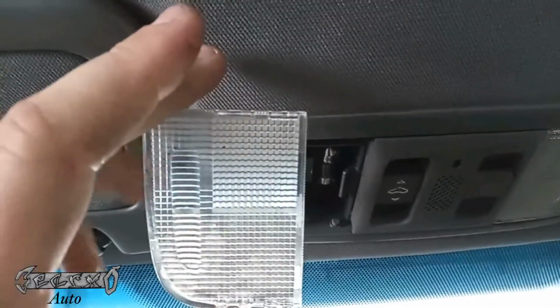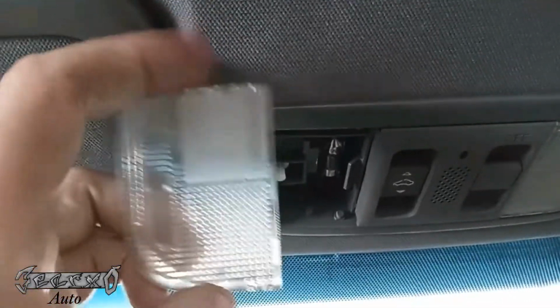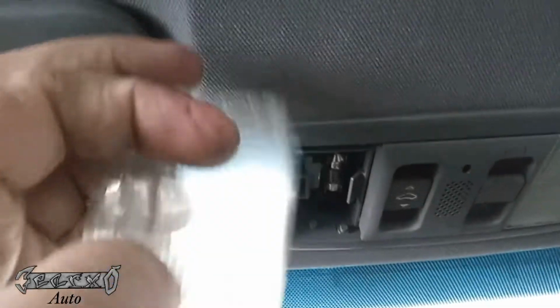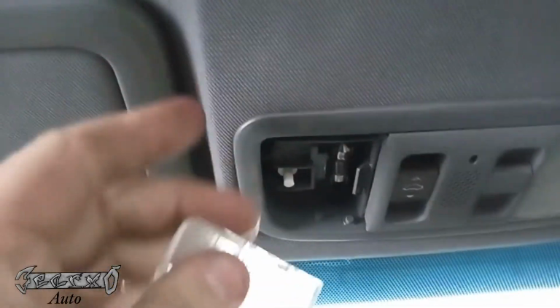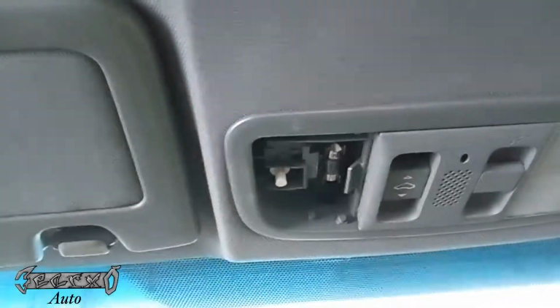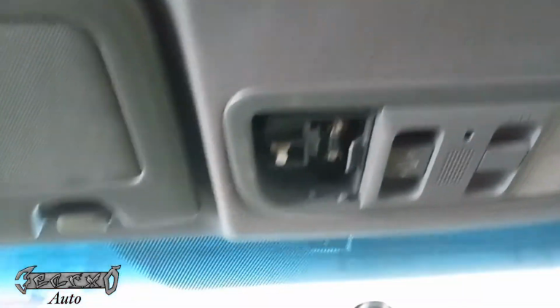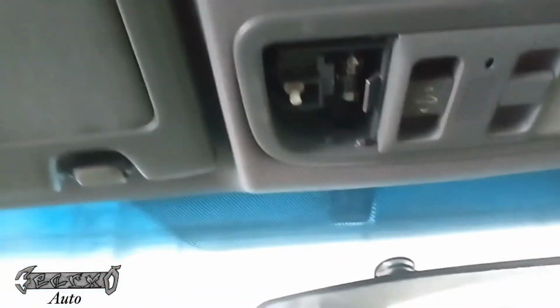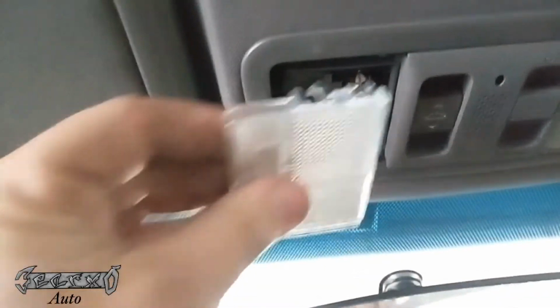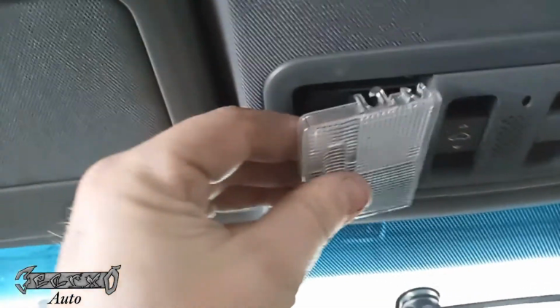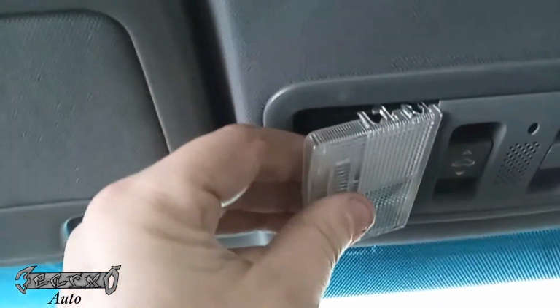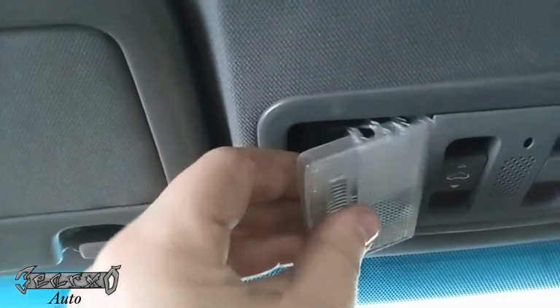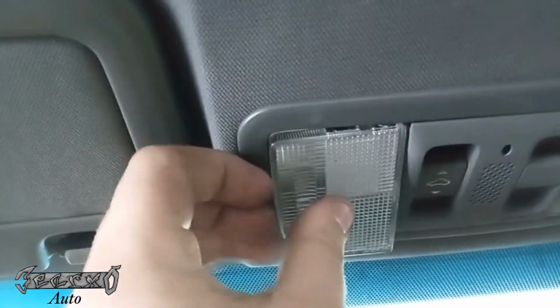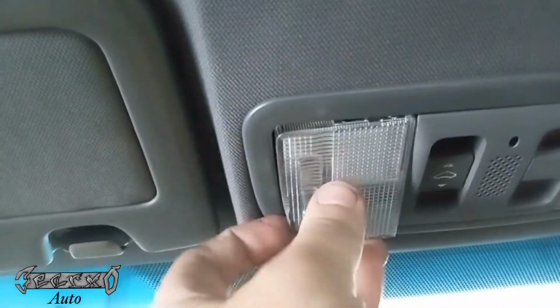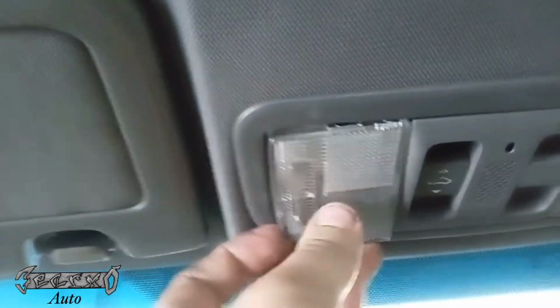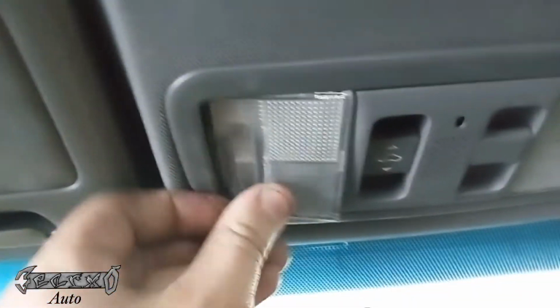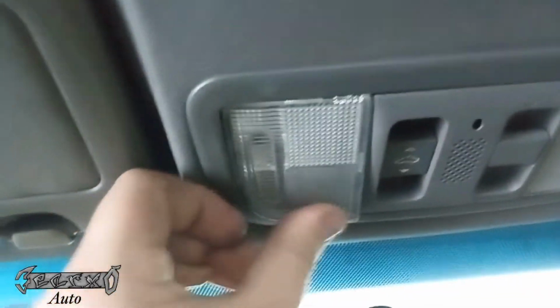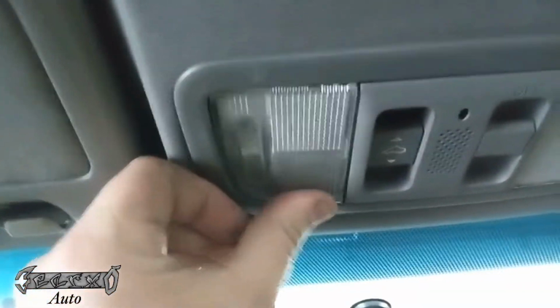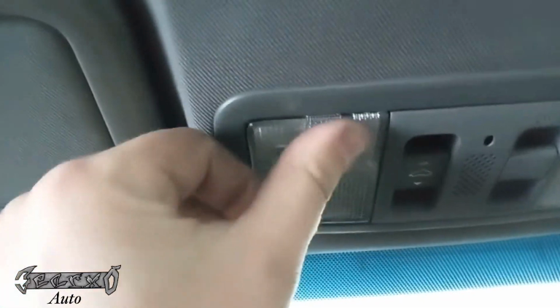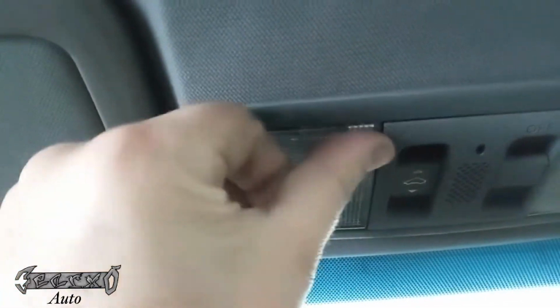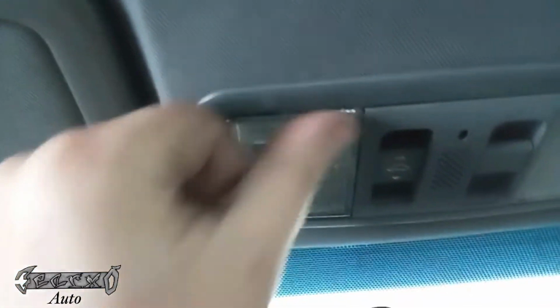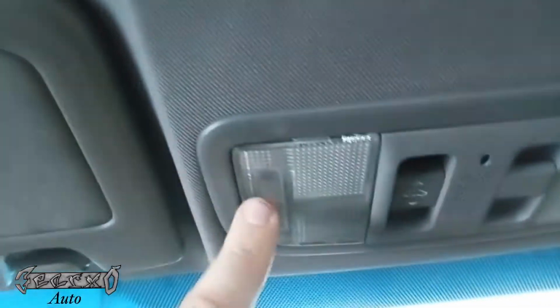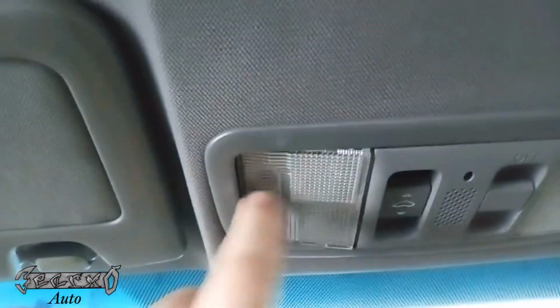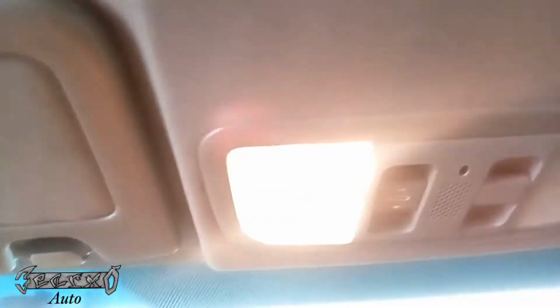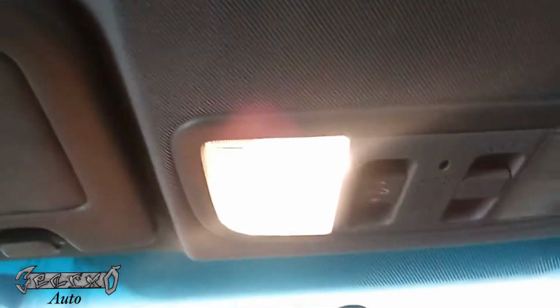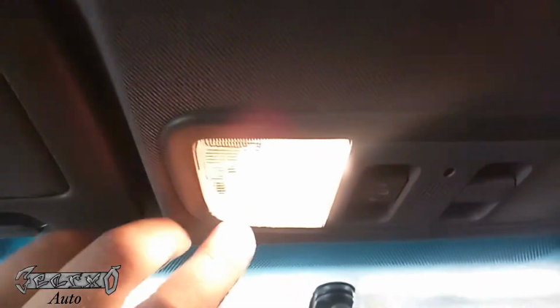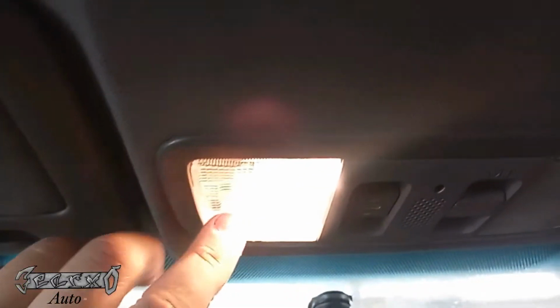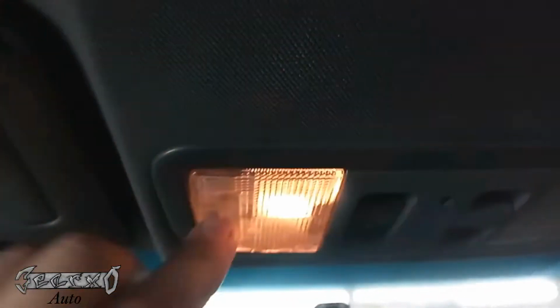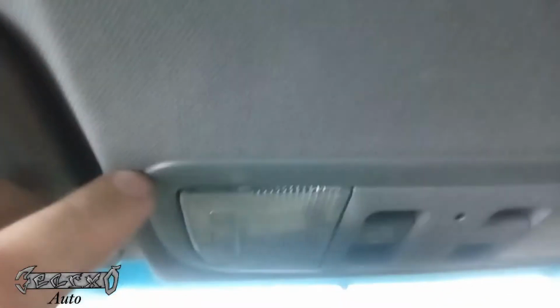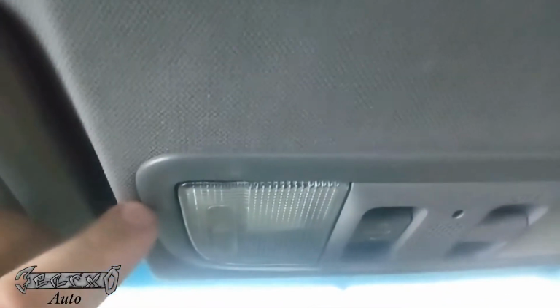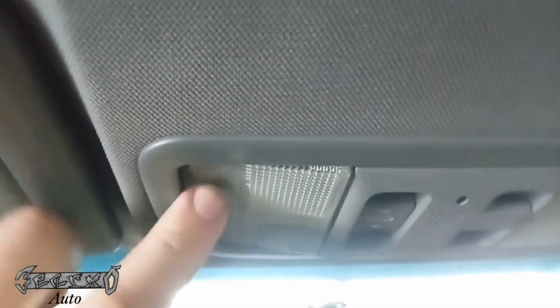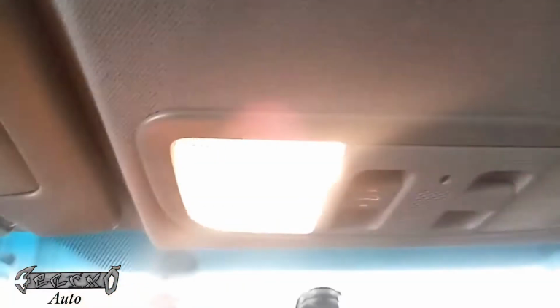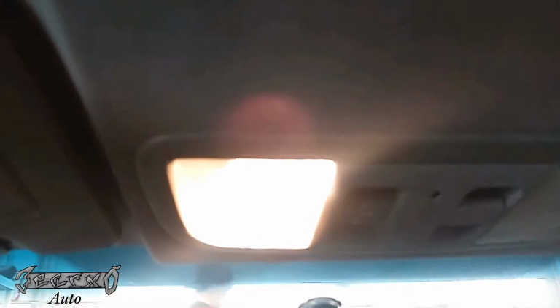It goes on like this — just kind of try to put it on the pegs, then gently push it in. It should clip in, and that's it. Done.